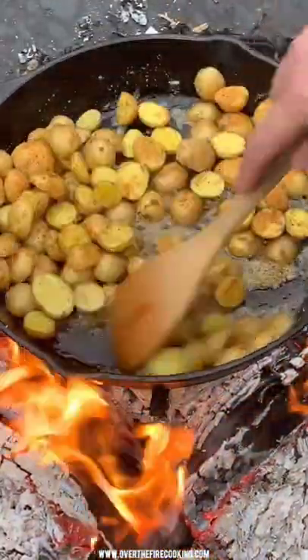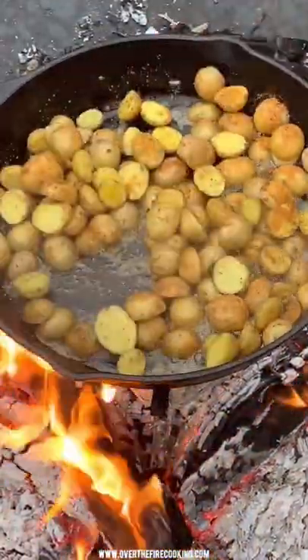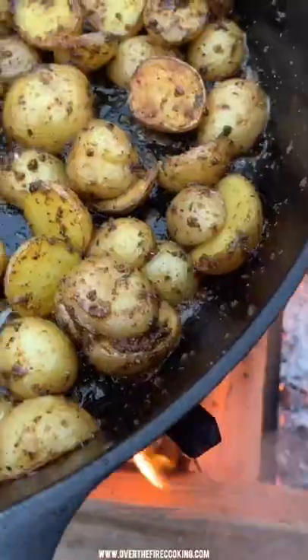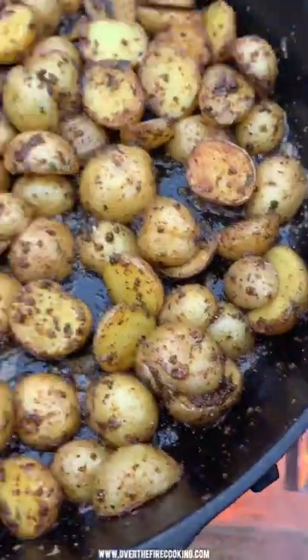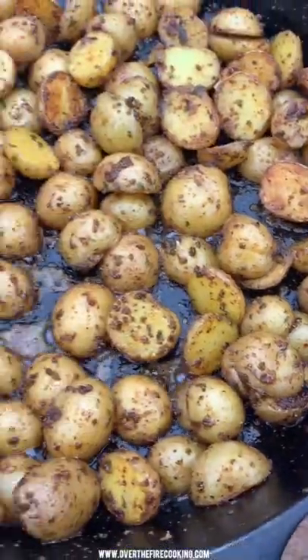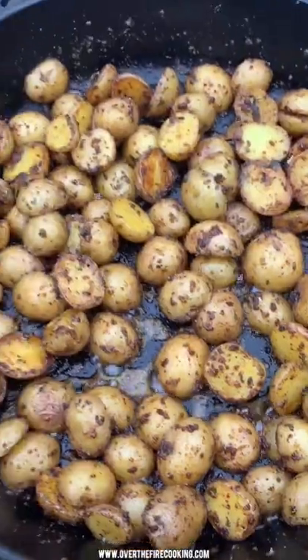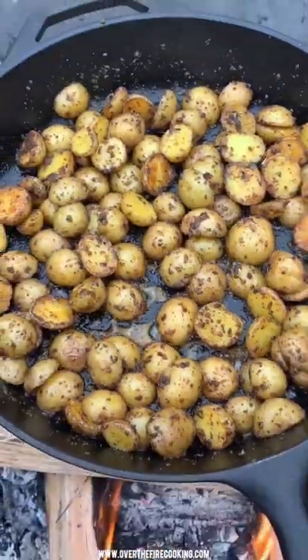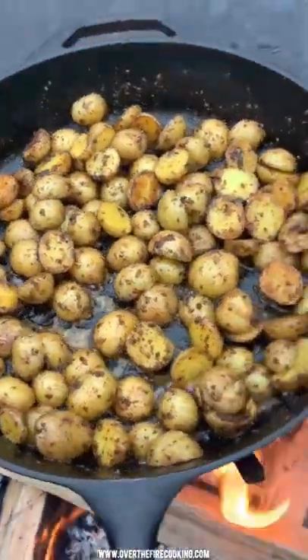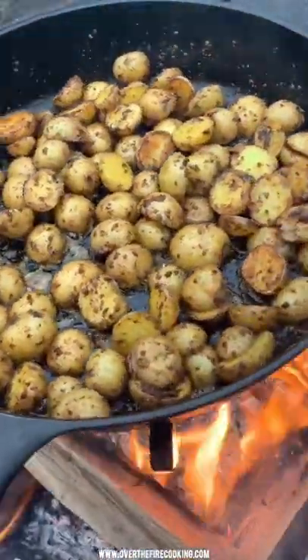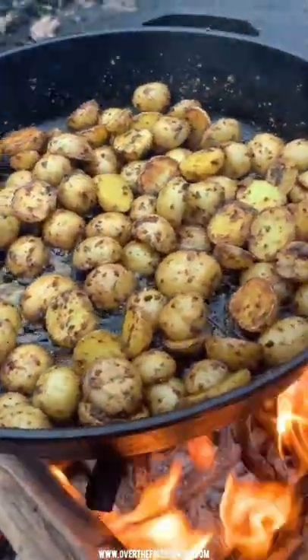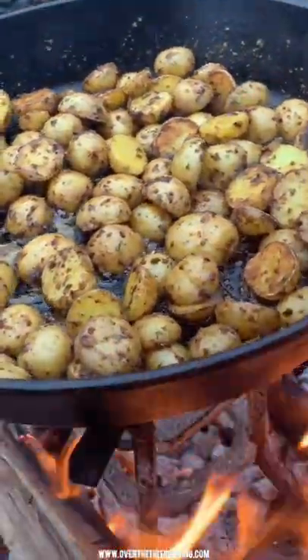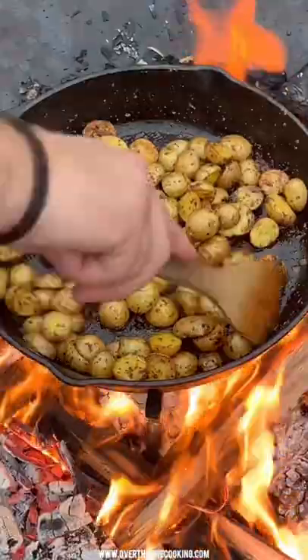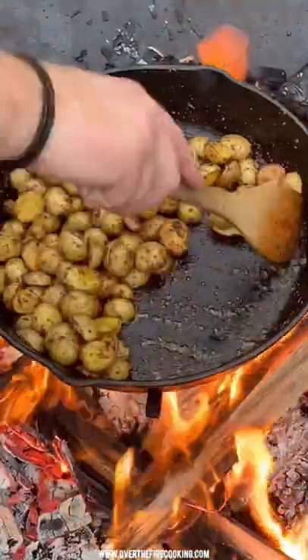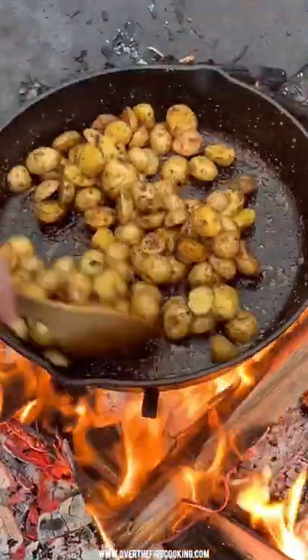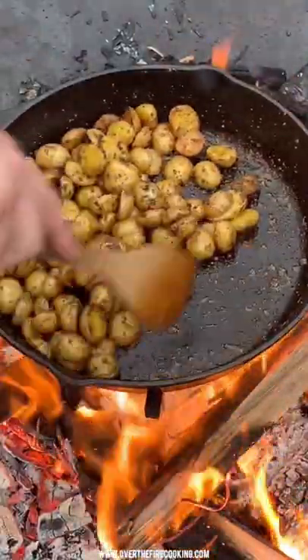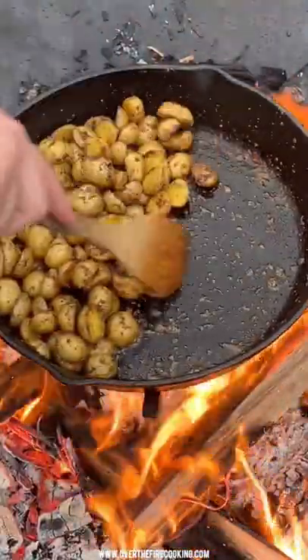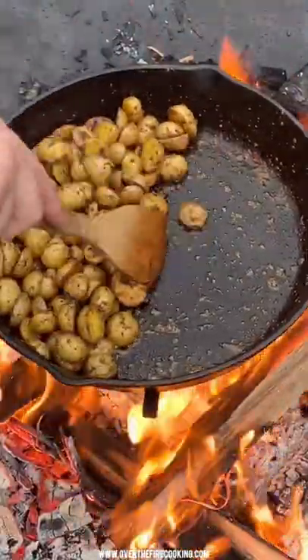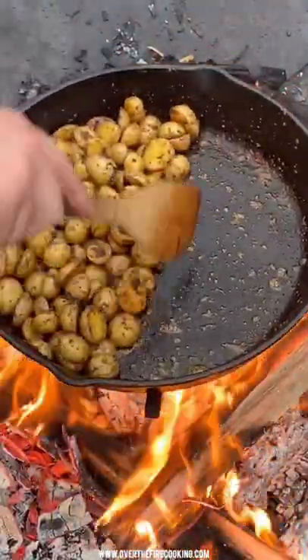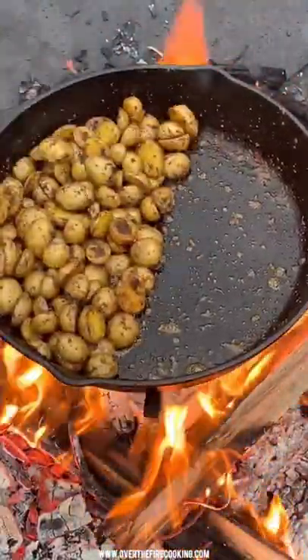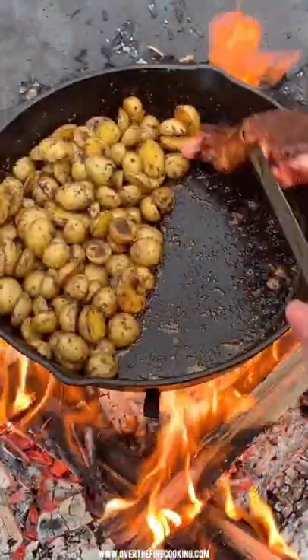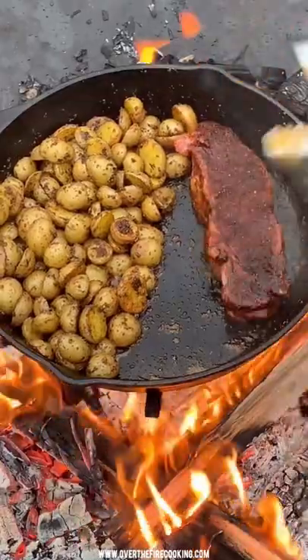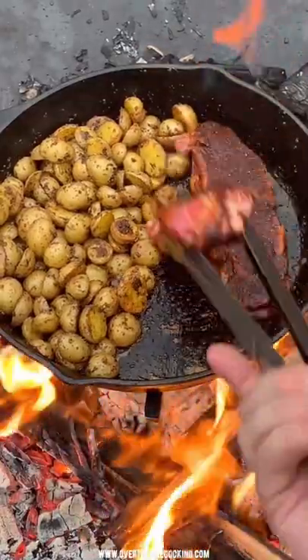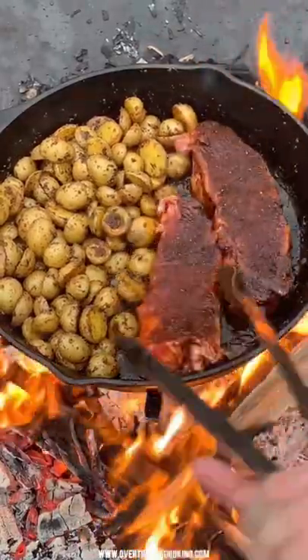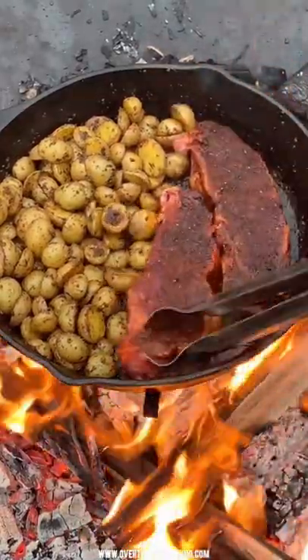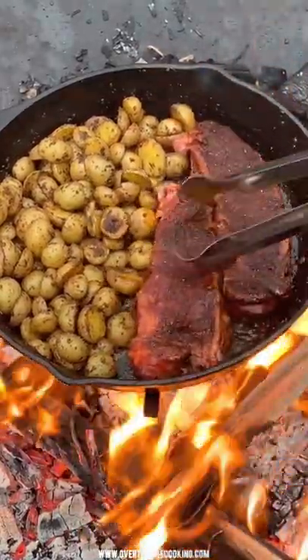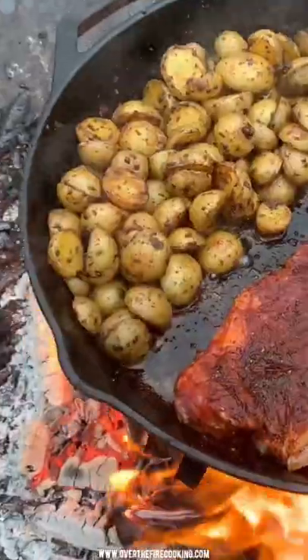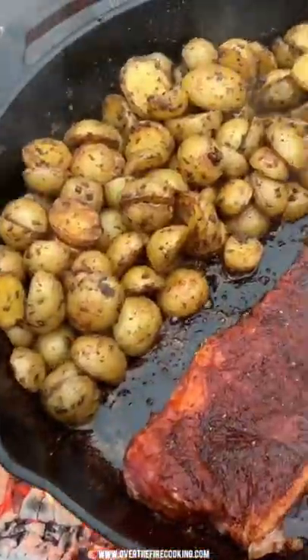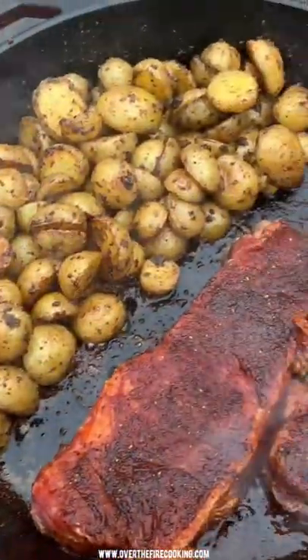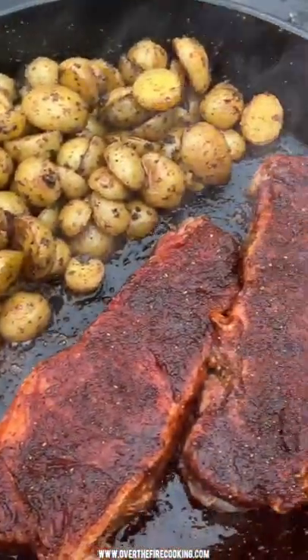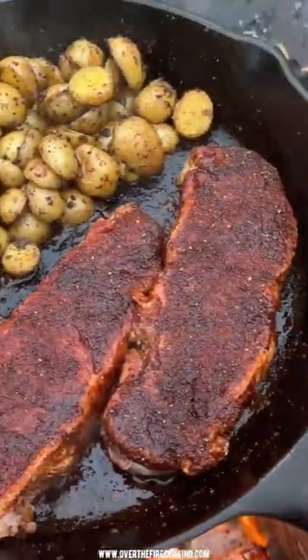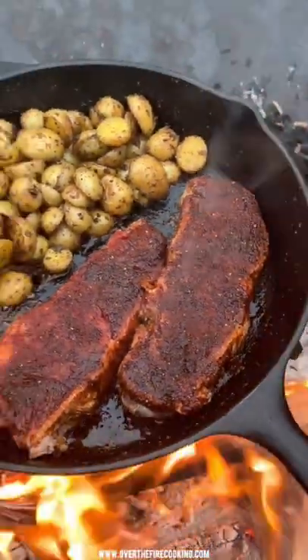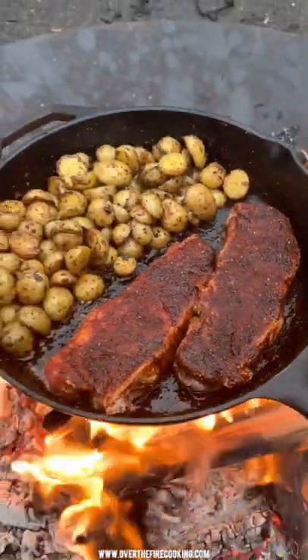We're going to cook these guys for about 10 to 12 minutes until they begin to soften, and then we're going to push them all off to one side and add on our steaks to cook for about three to four minutes per side.